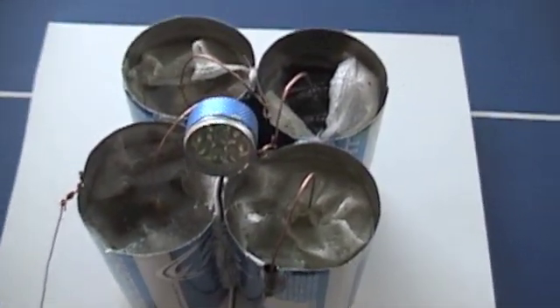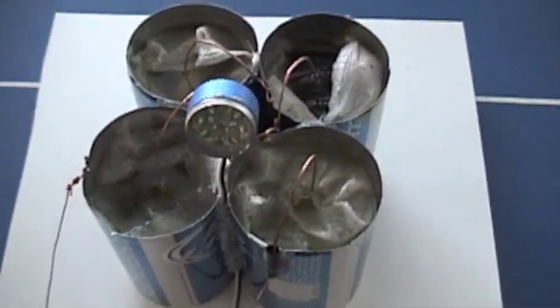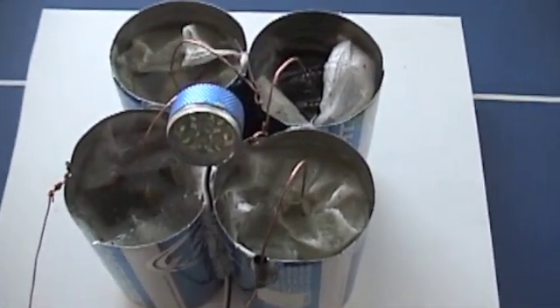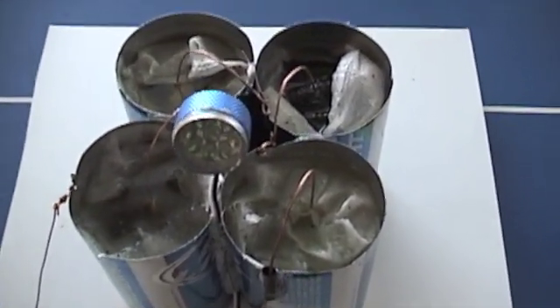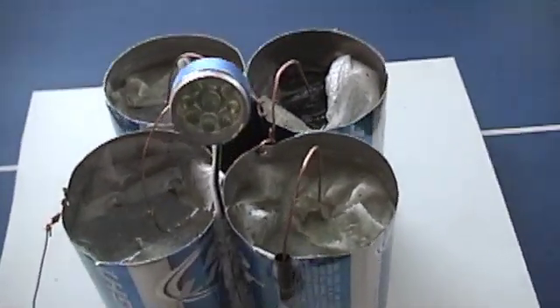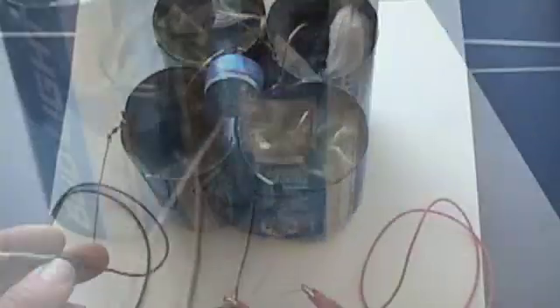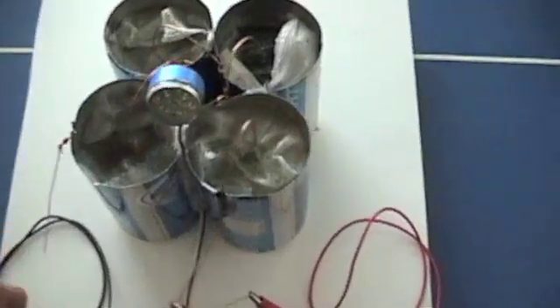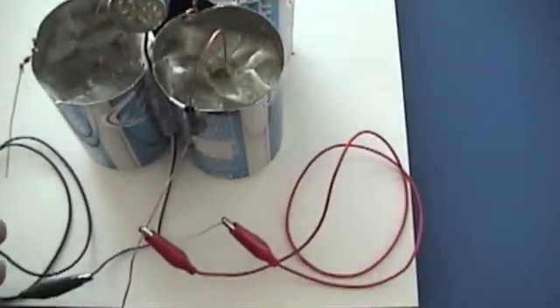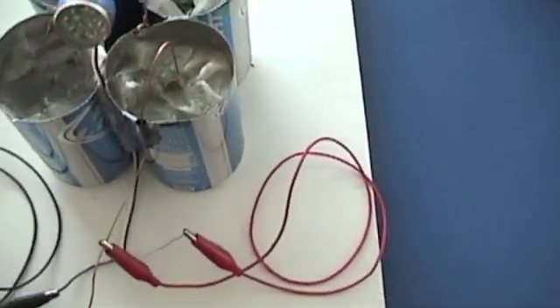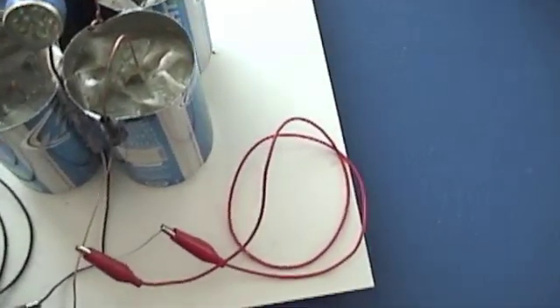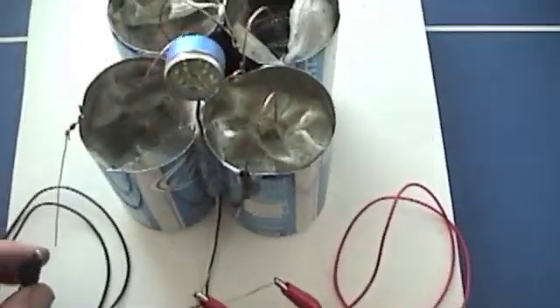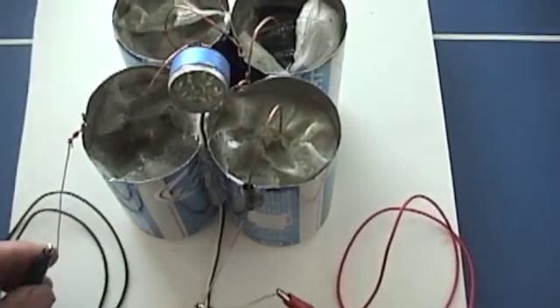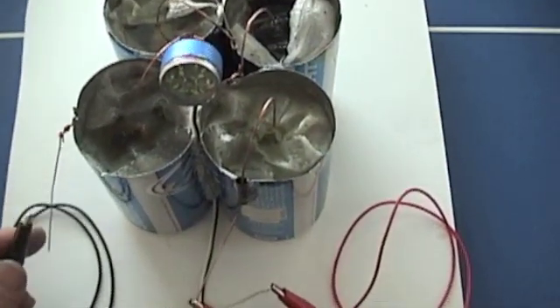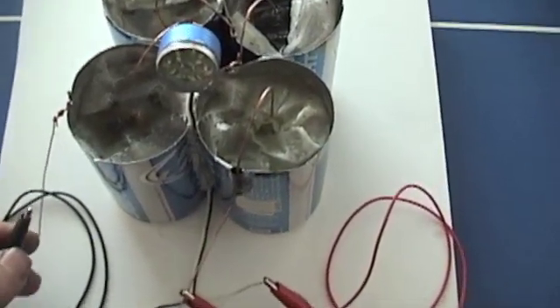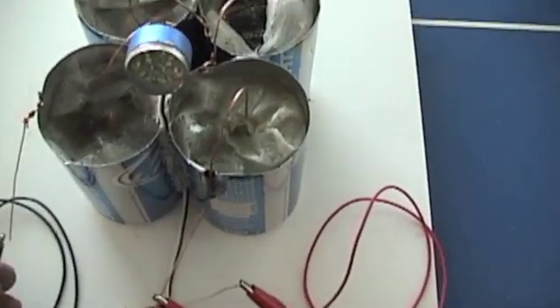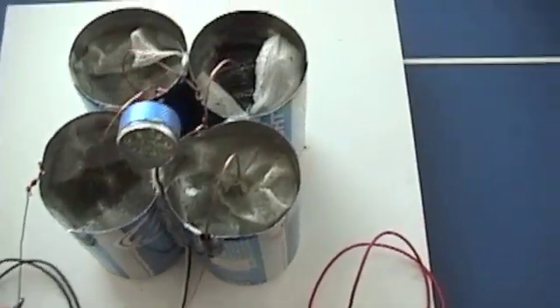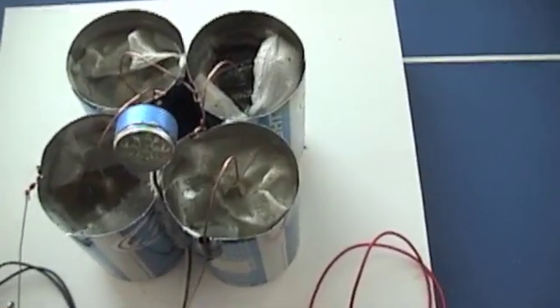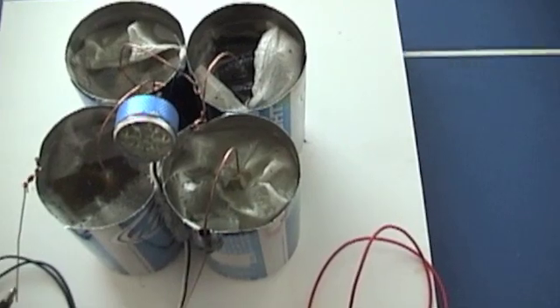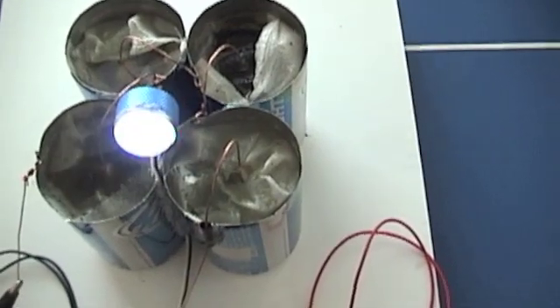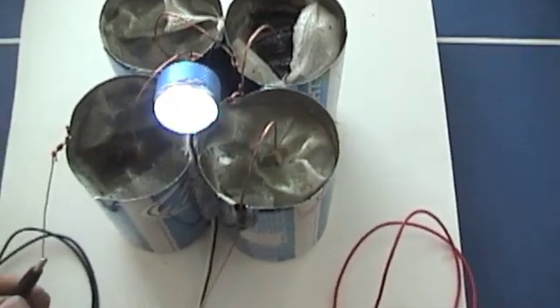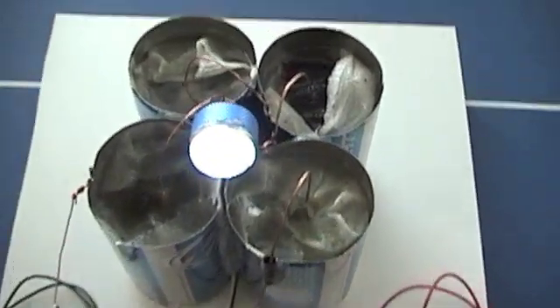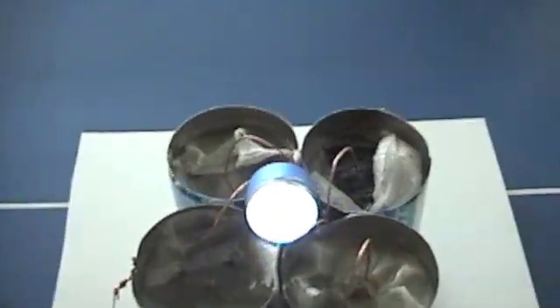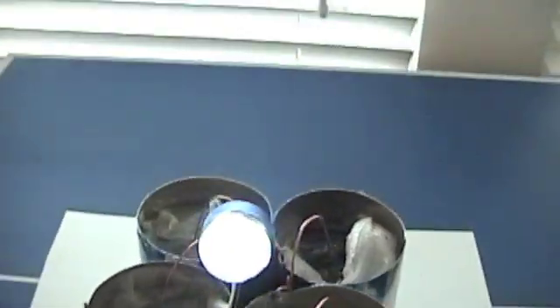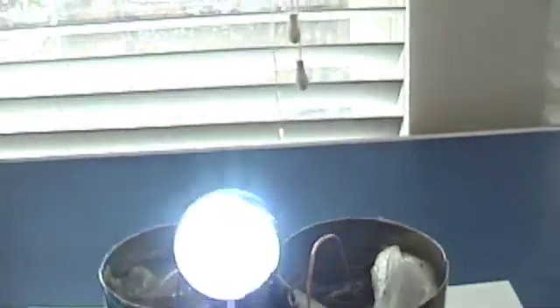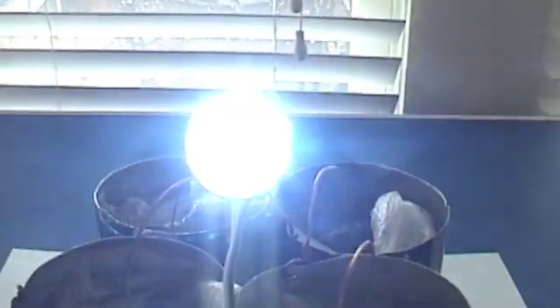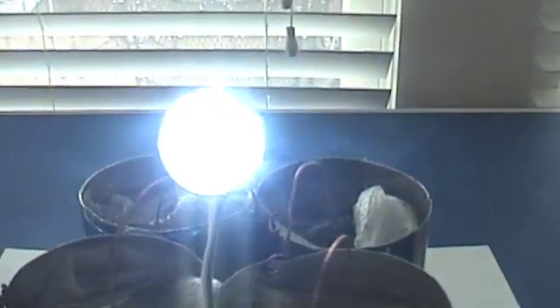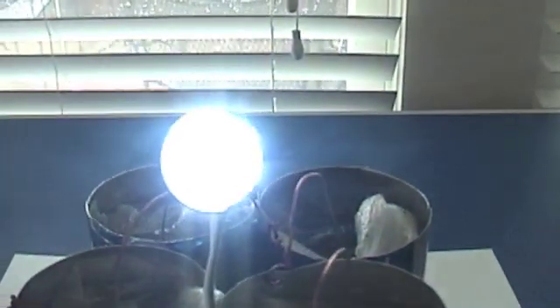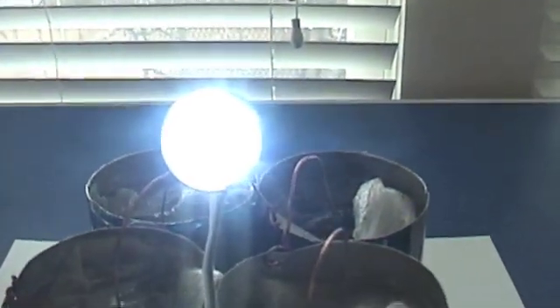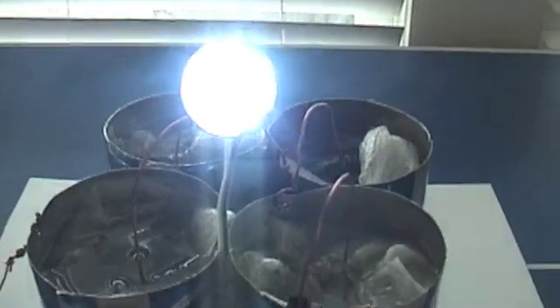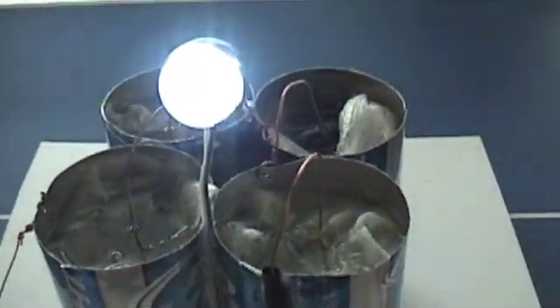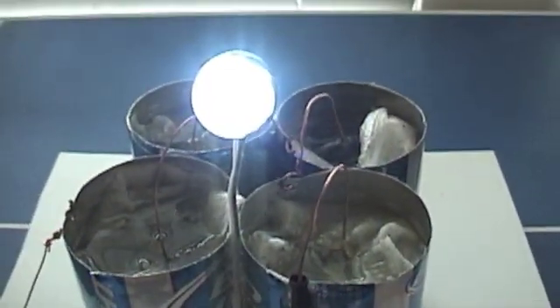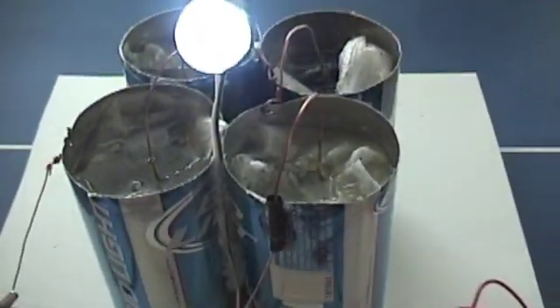There's no acid in these batteries. So after the campfire, you just grab your old beer cans, some seawater, and fire it up. That's nine LEDs.